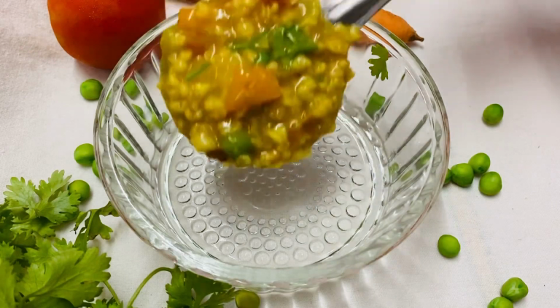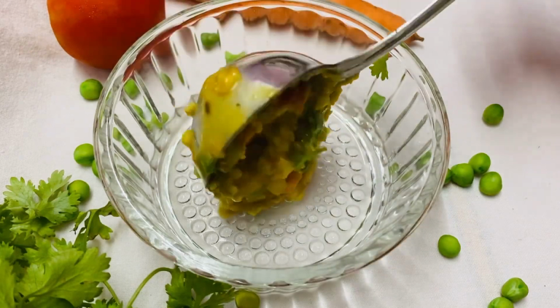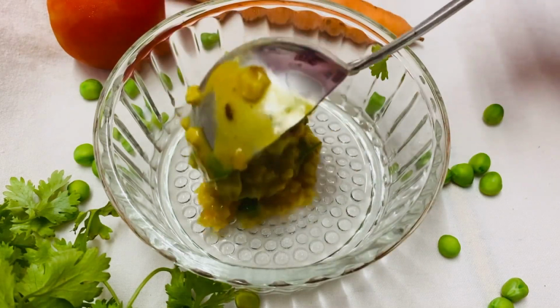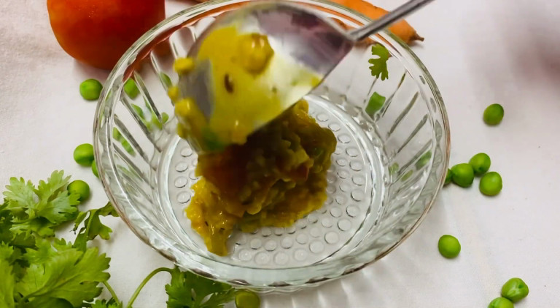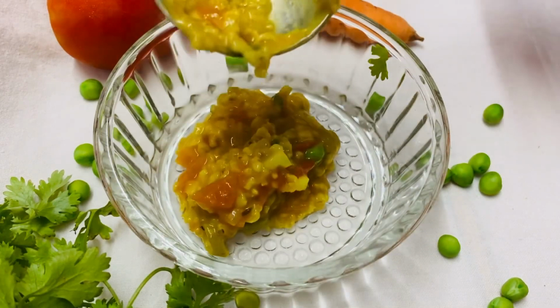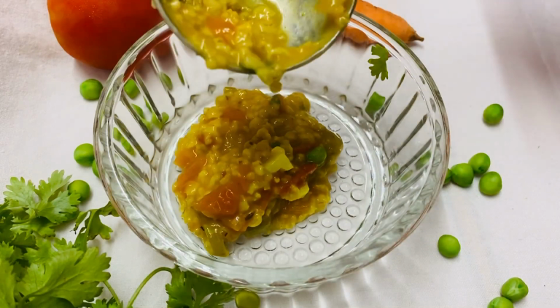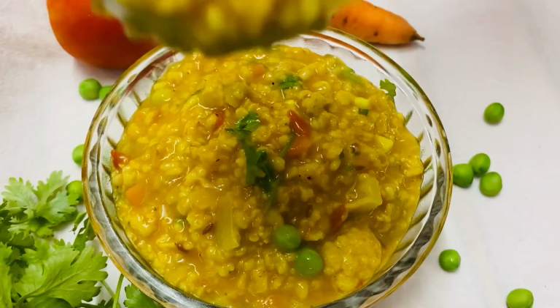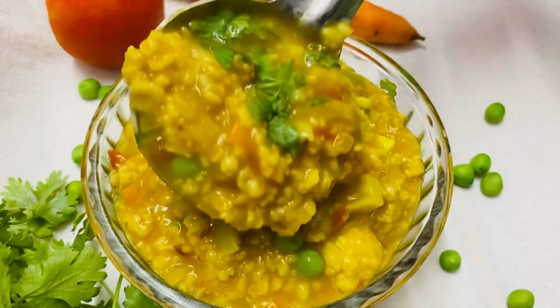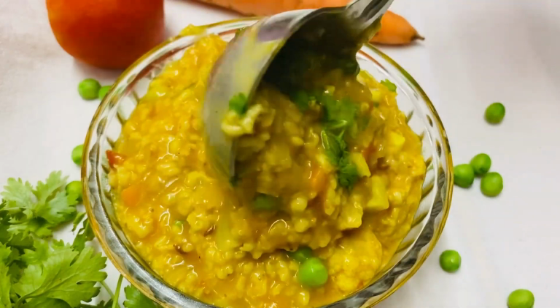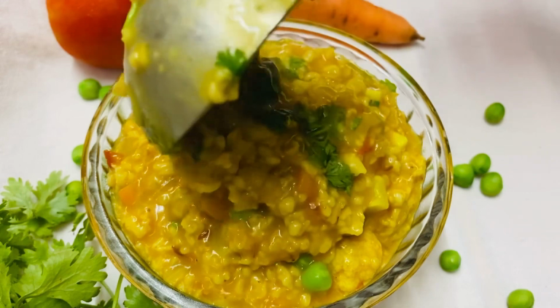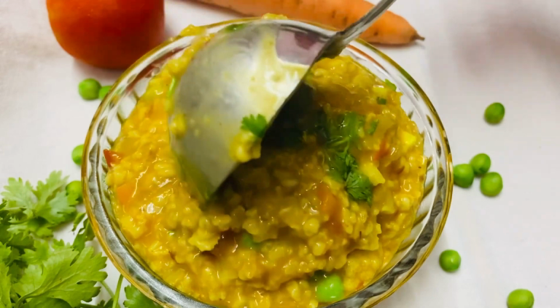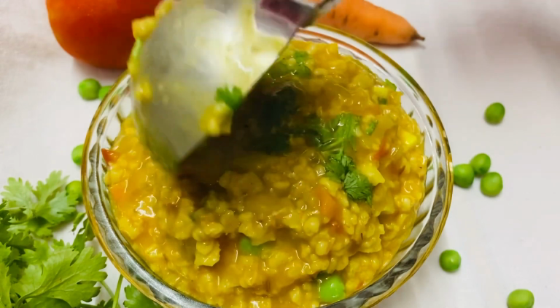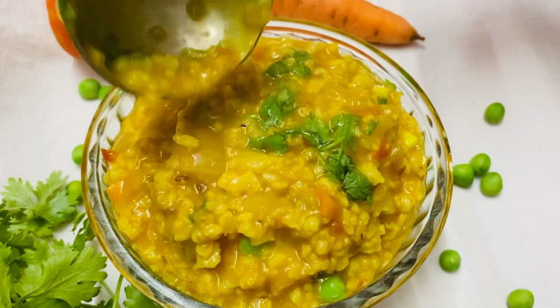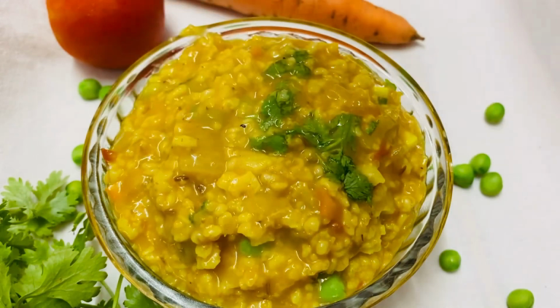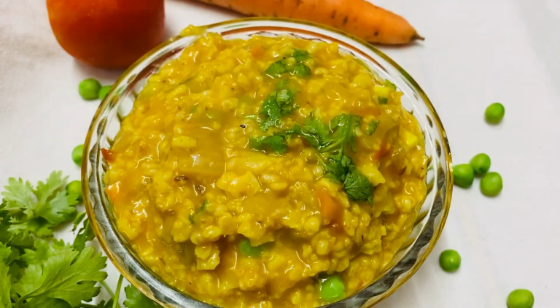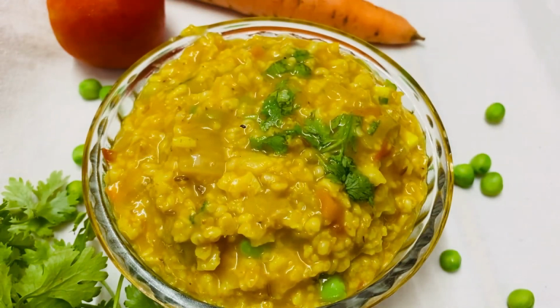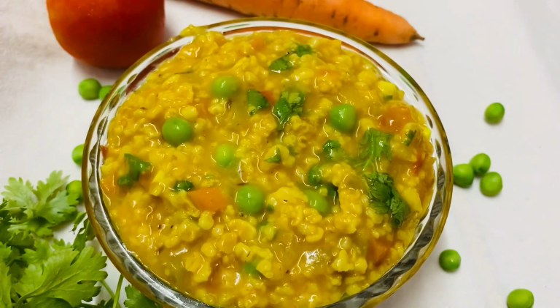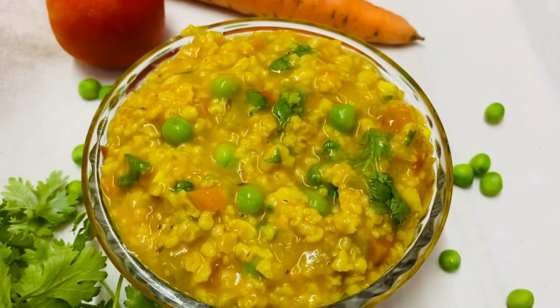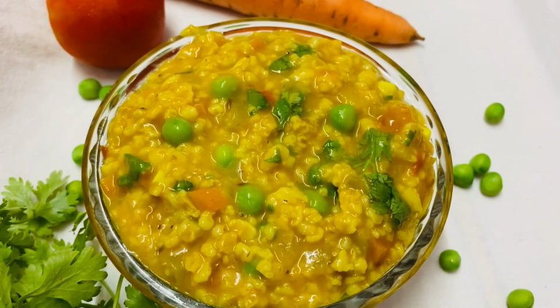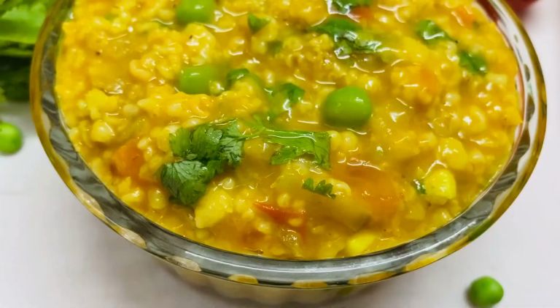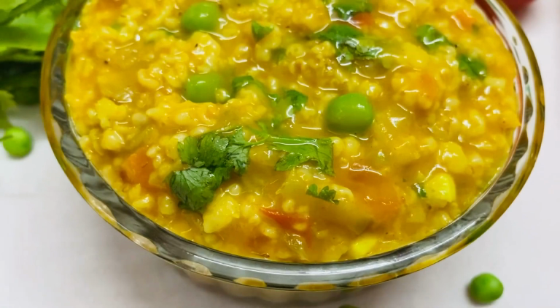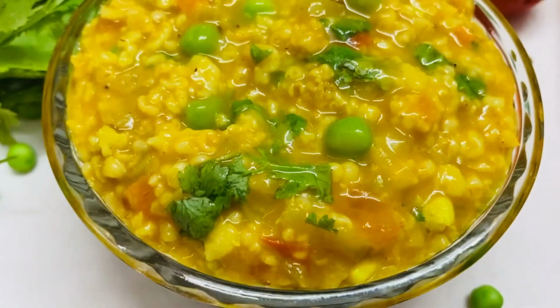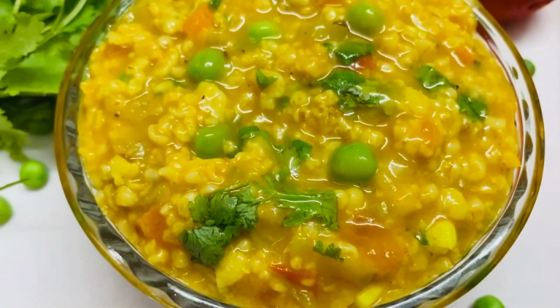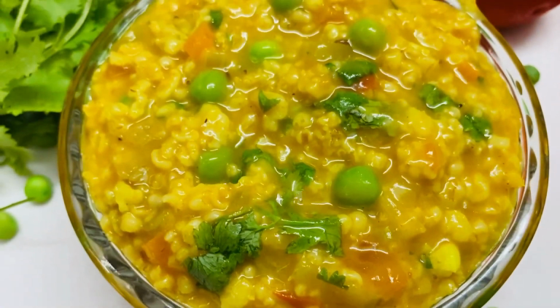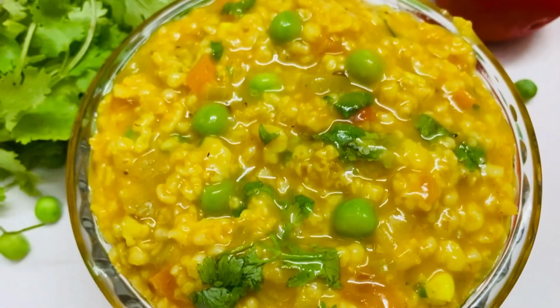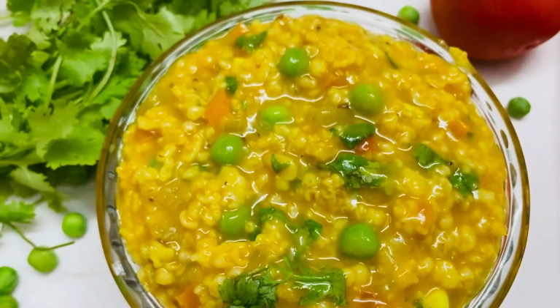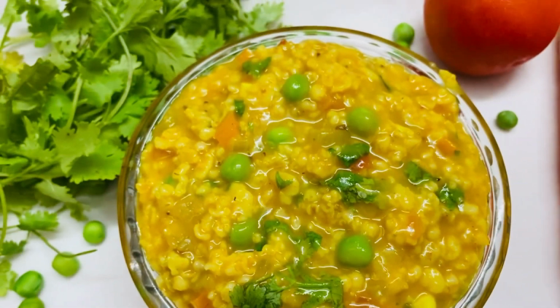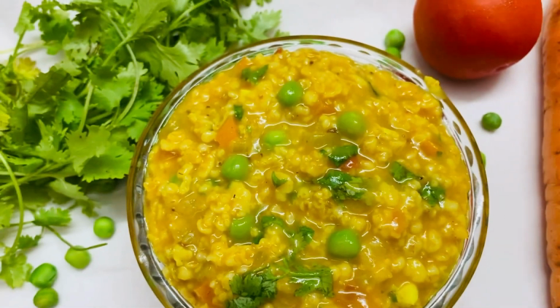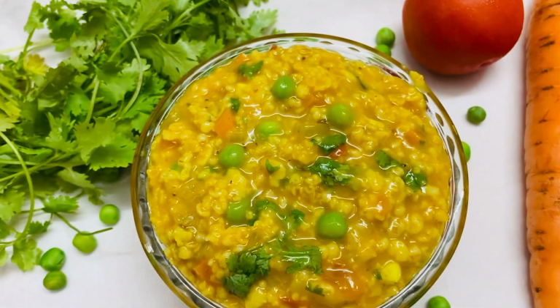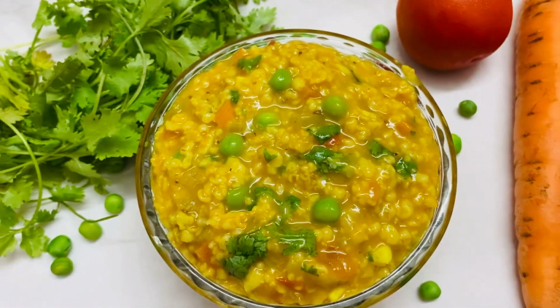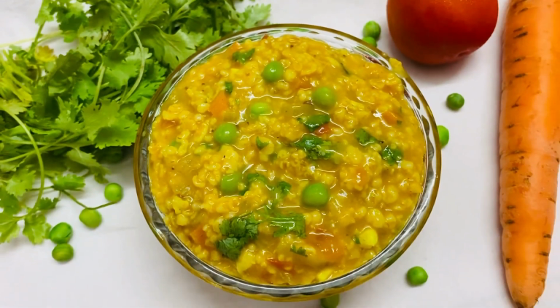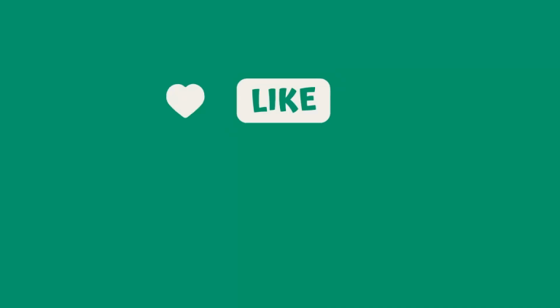I will taste it. I will make this recipe in more than 1-2 minutes. I will try it.